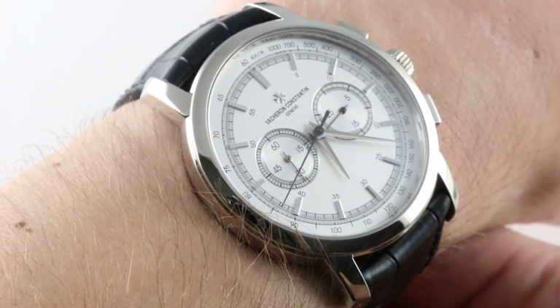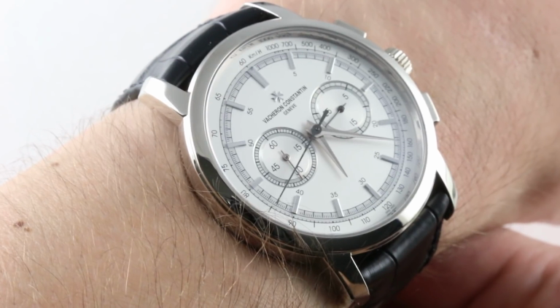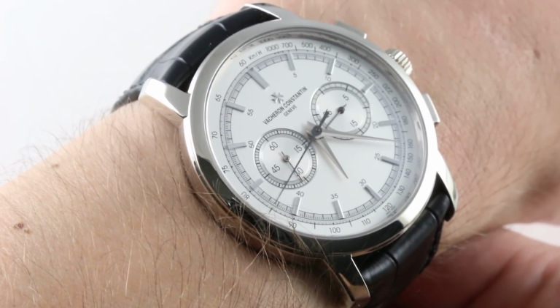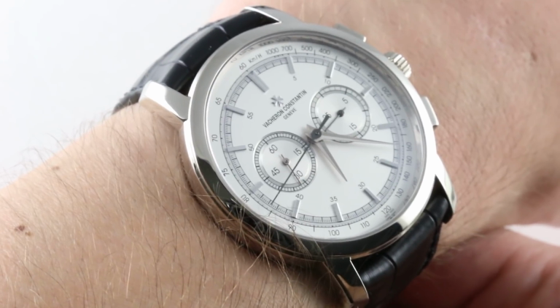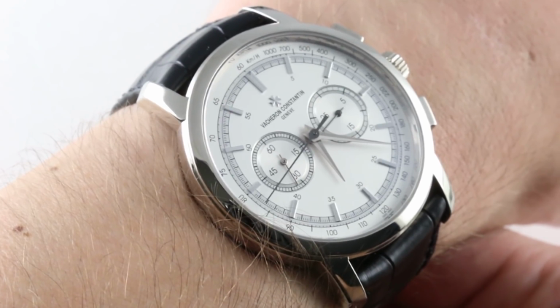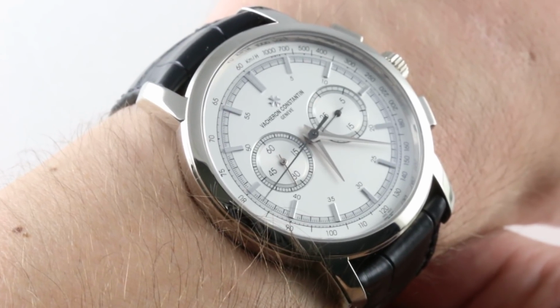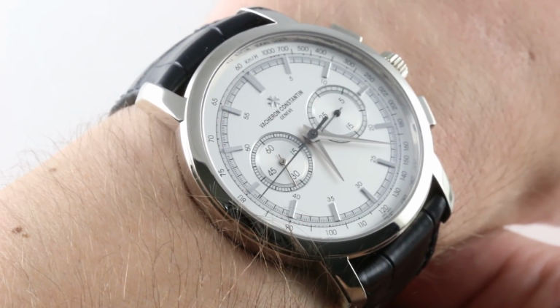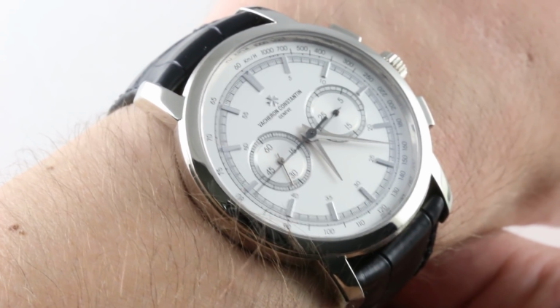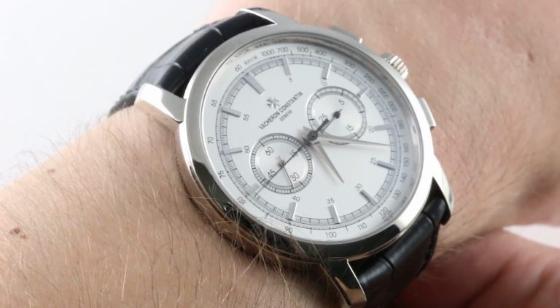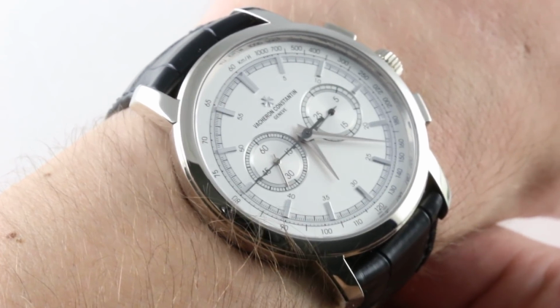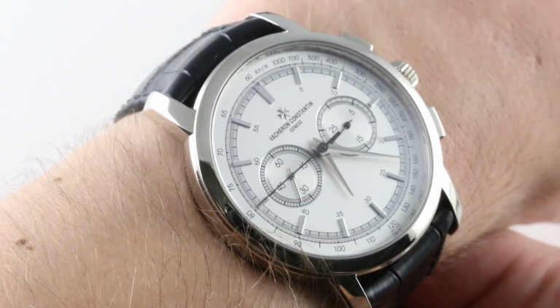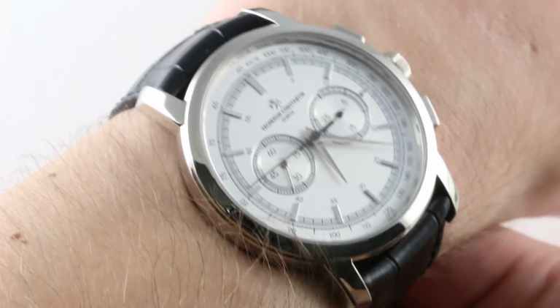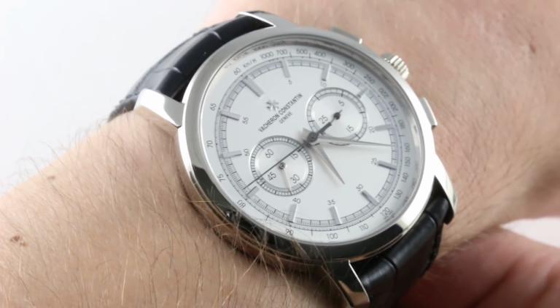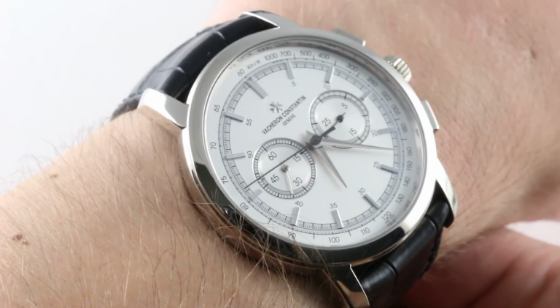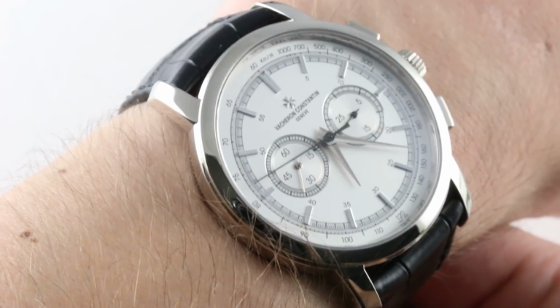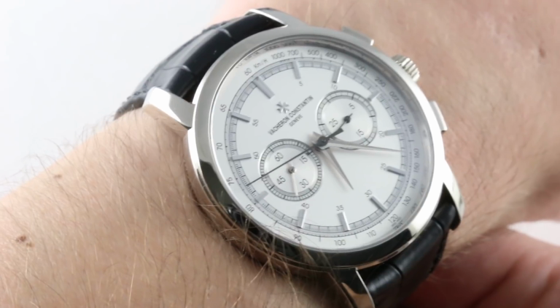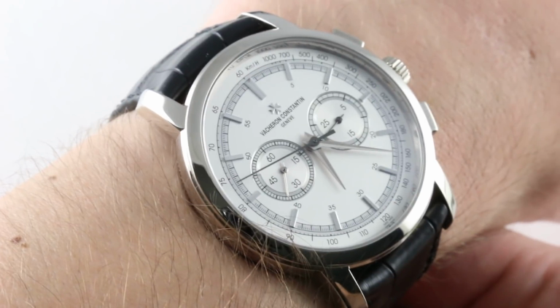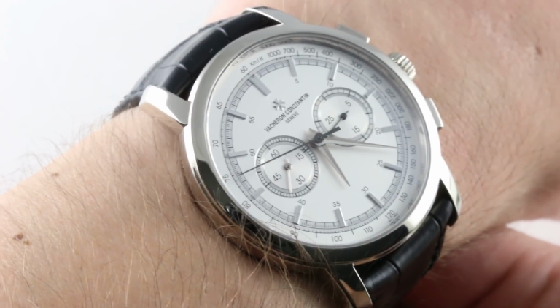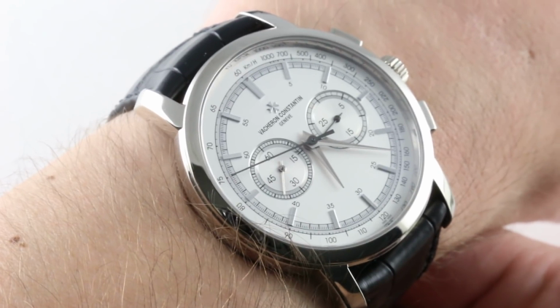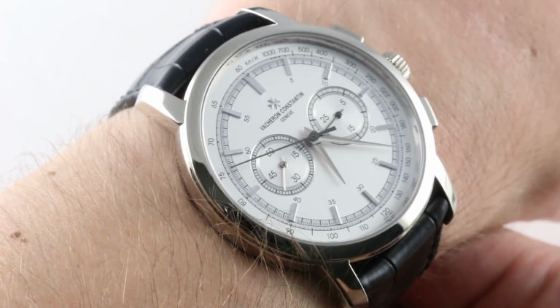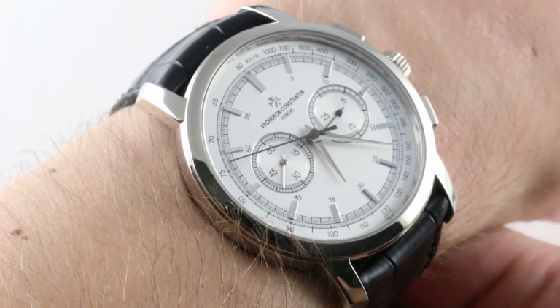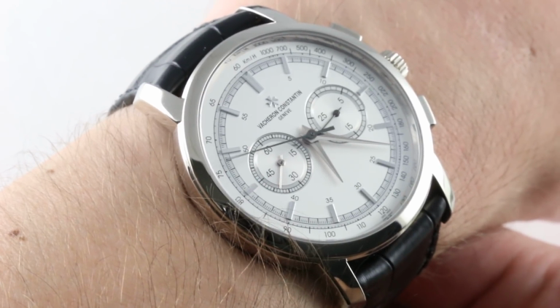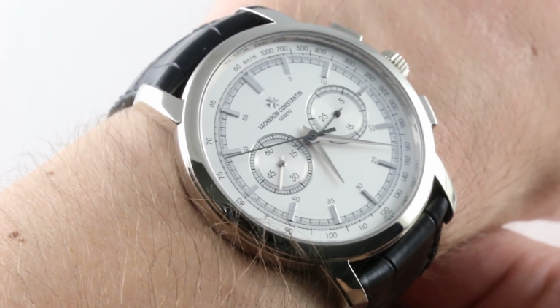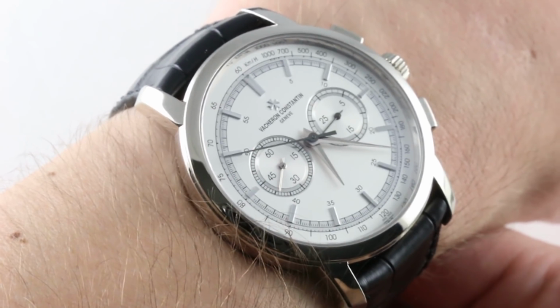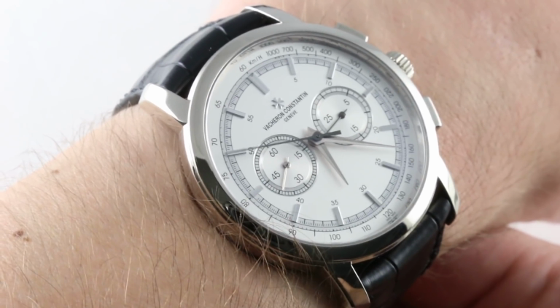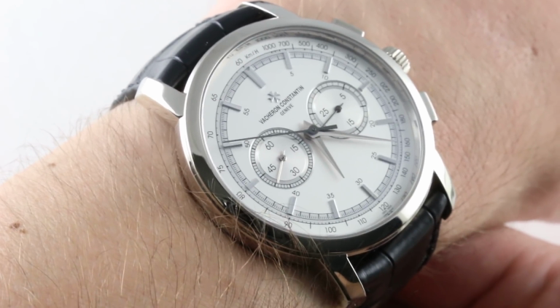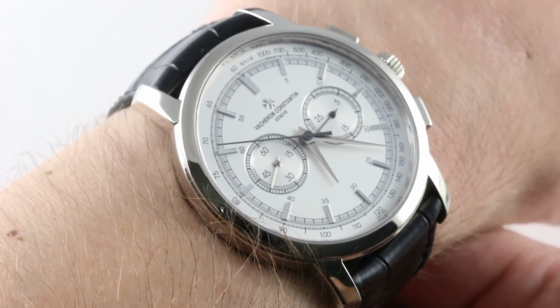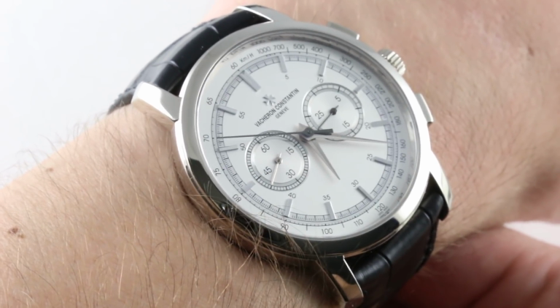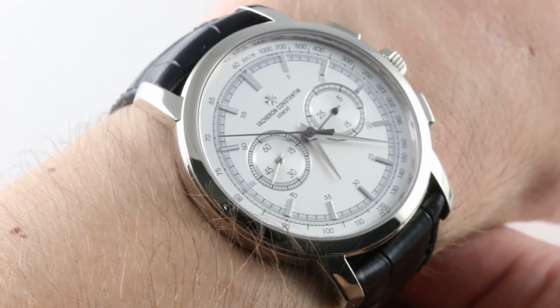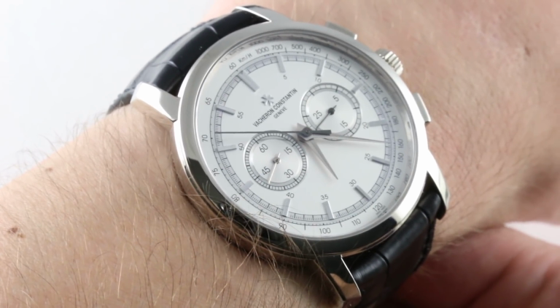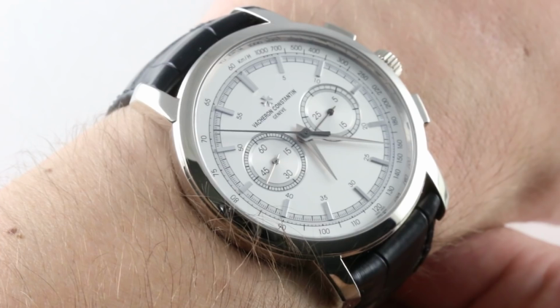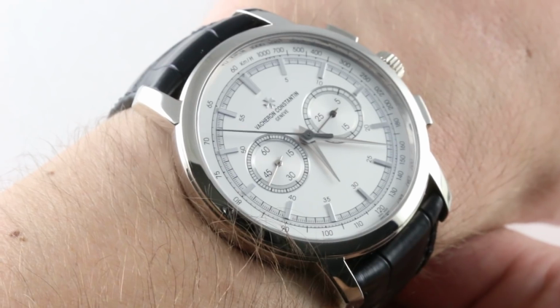The lines were split in 2015. Today, because it features Dauphine-style hands, this would be part of the Traditionnelle collection. But we'll just call it the 49172.